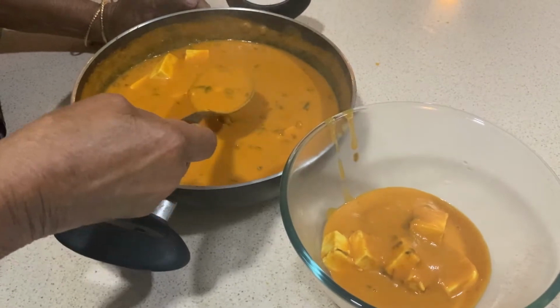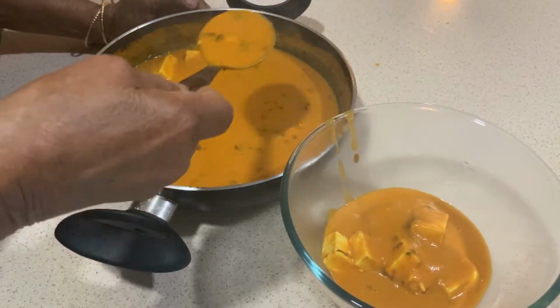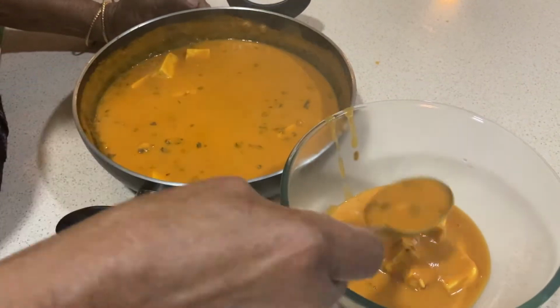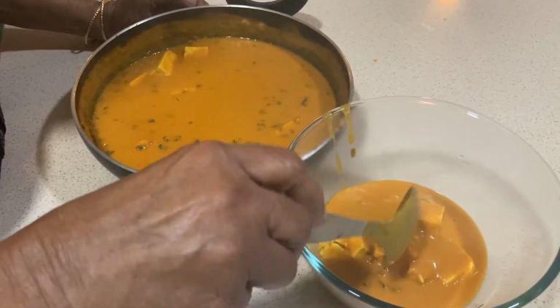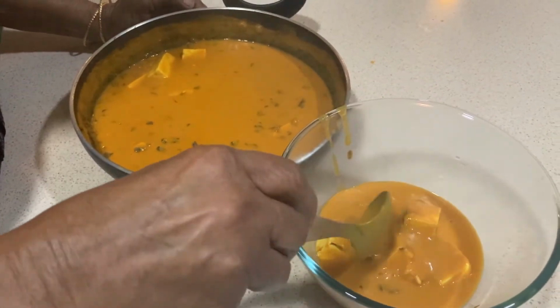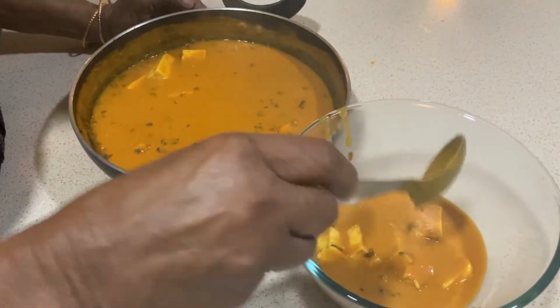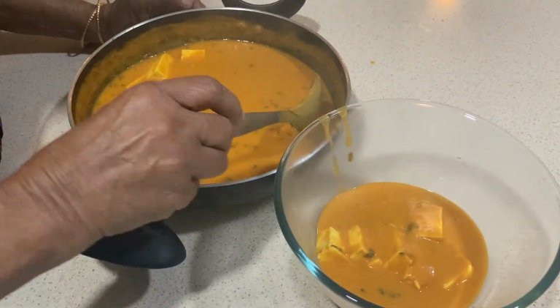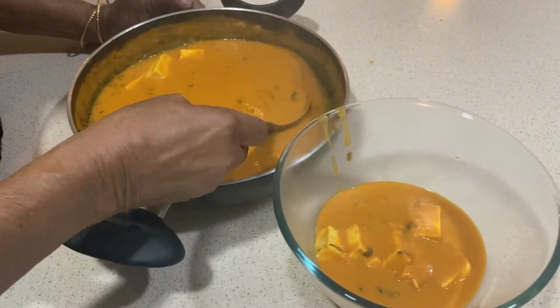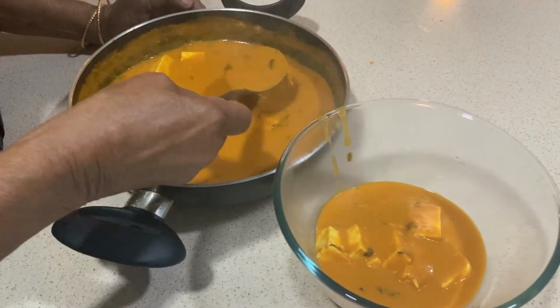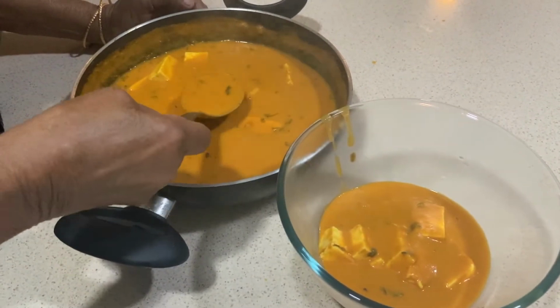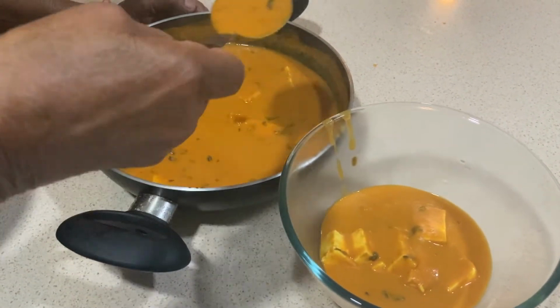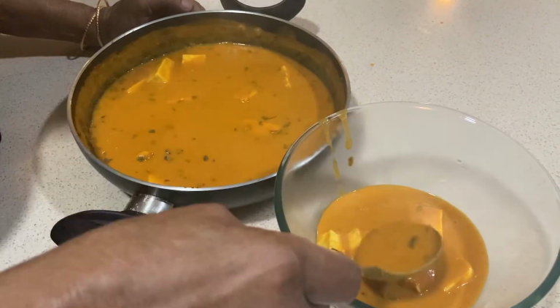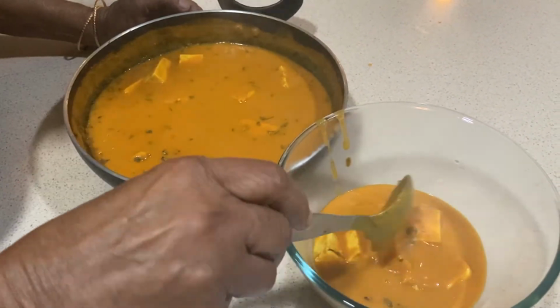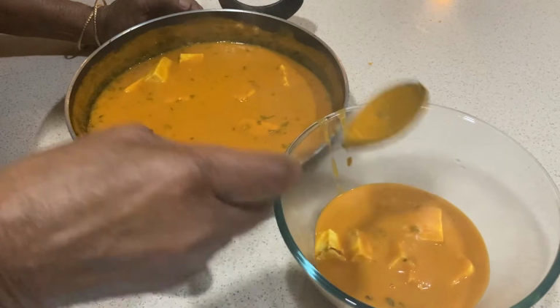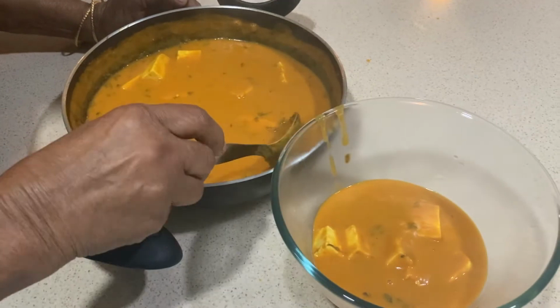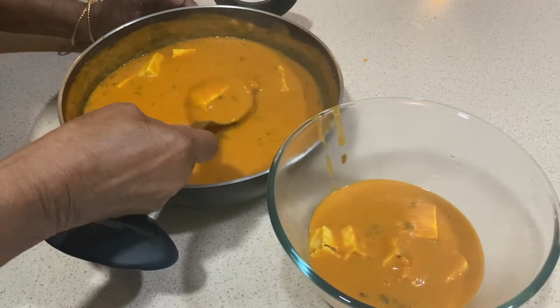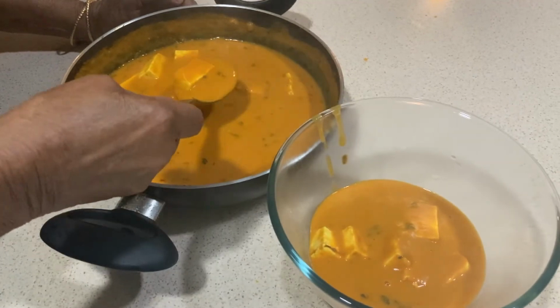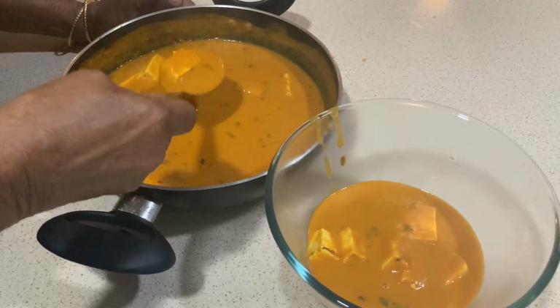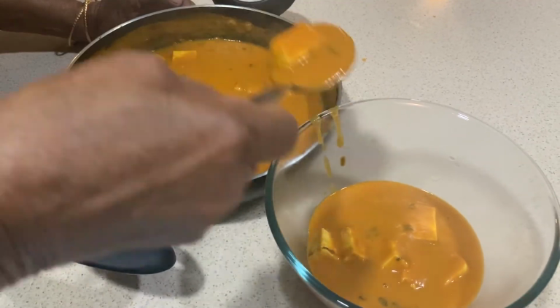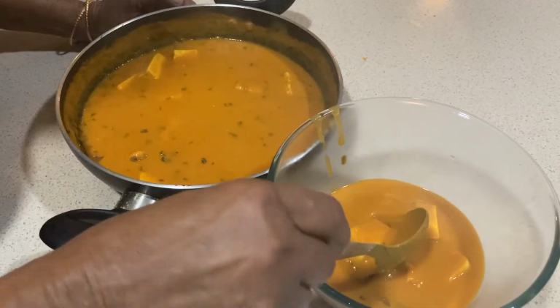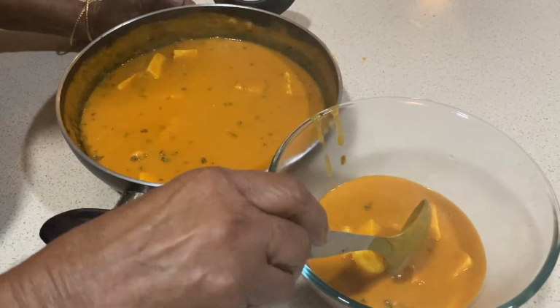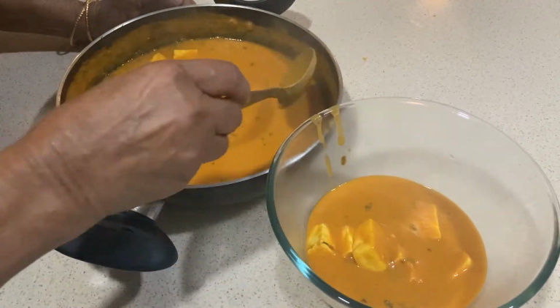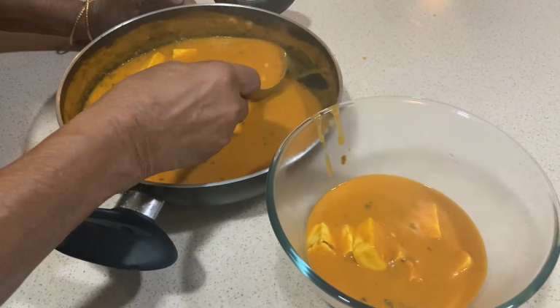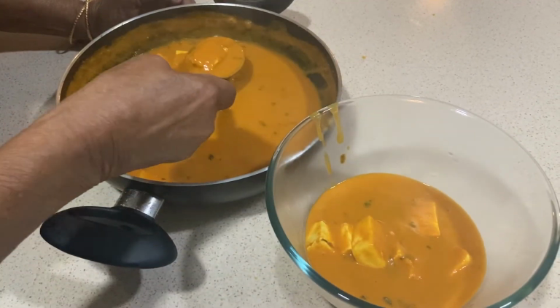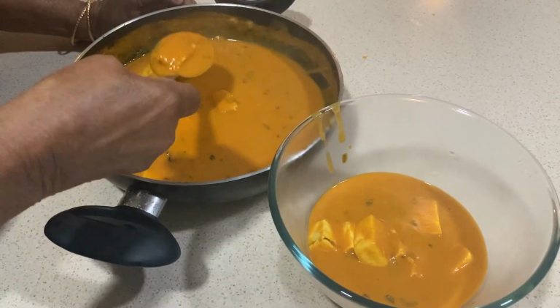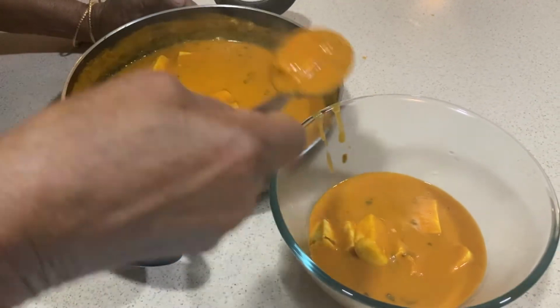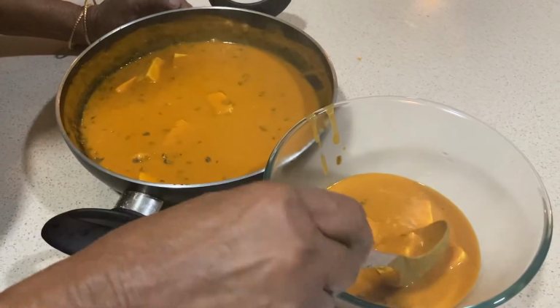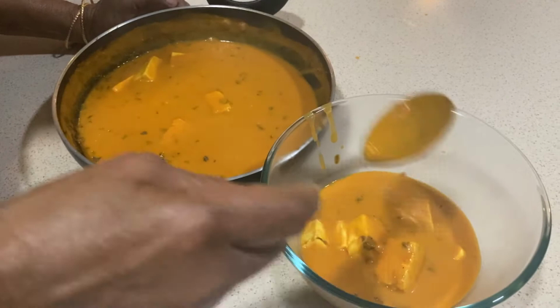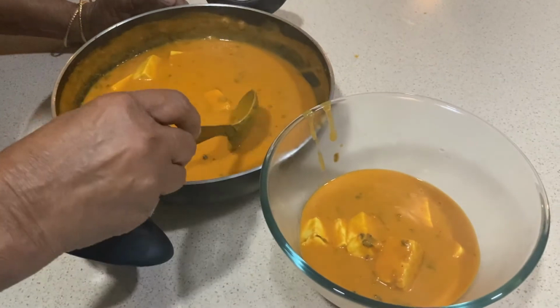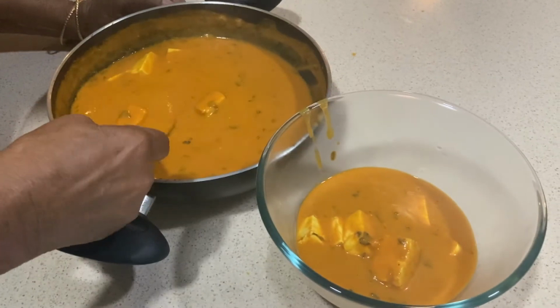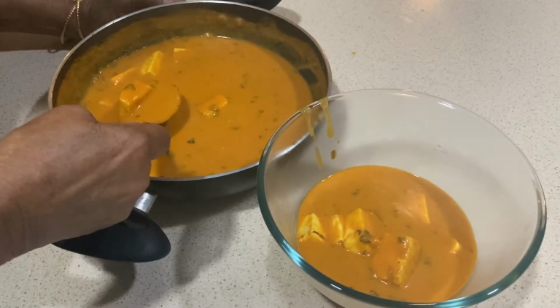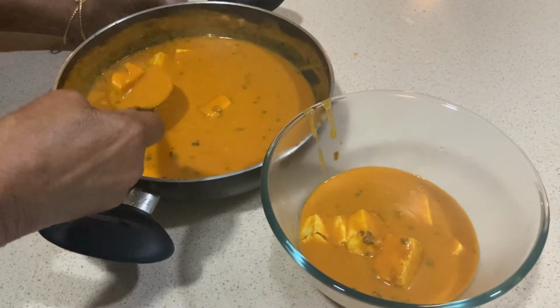You will be able to wash your hands. I wash my hands. No water.